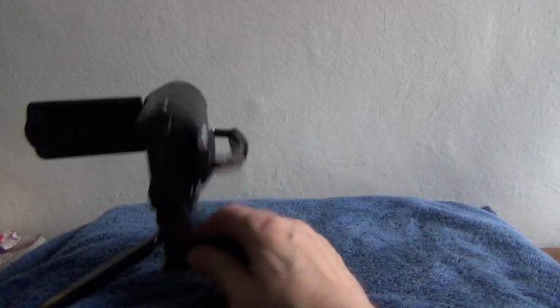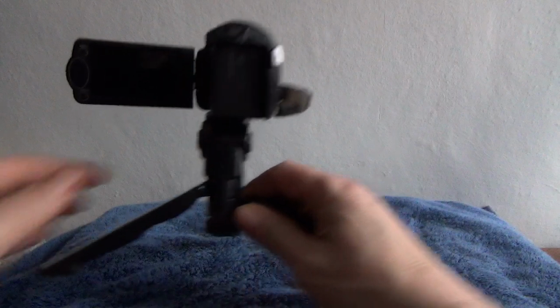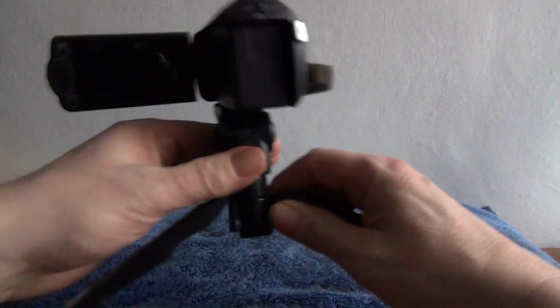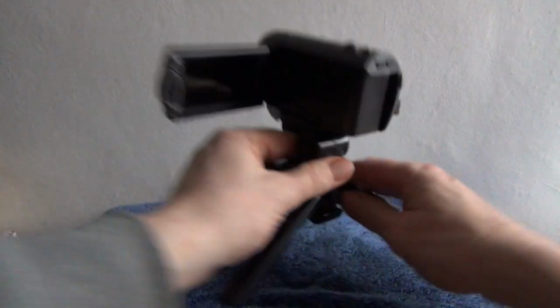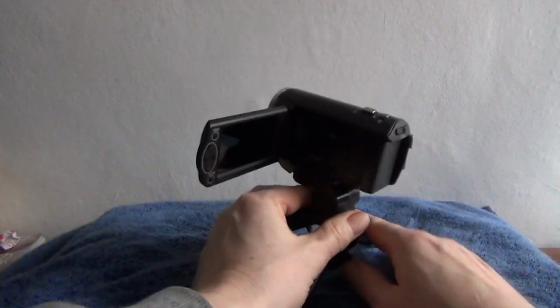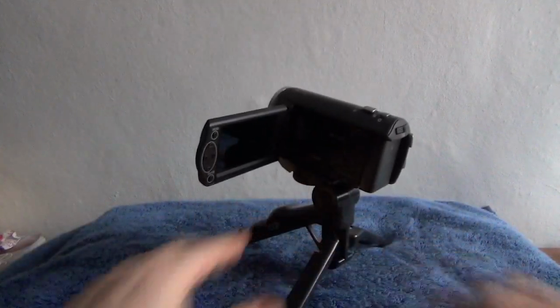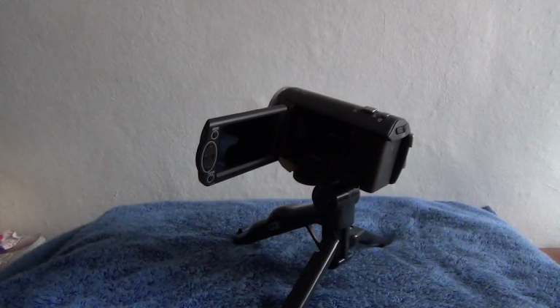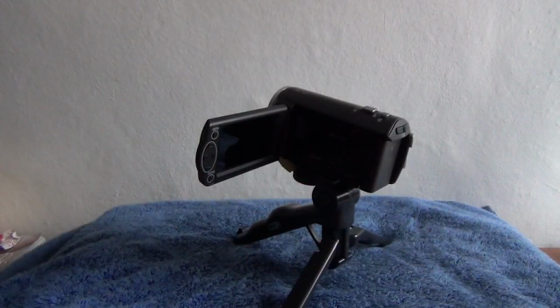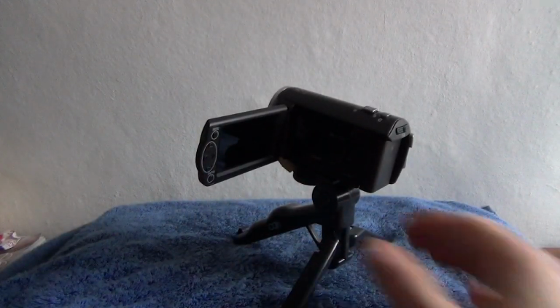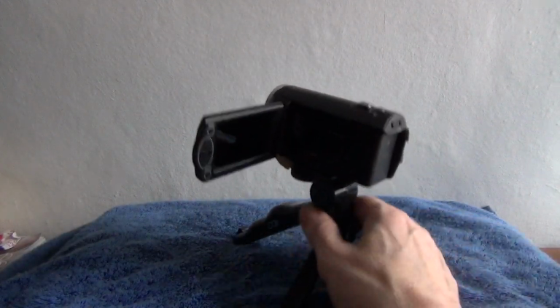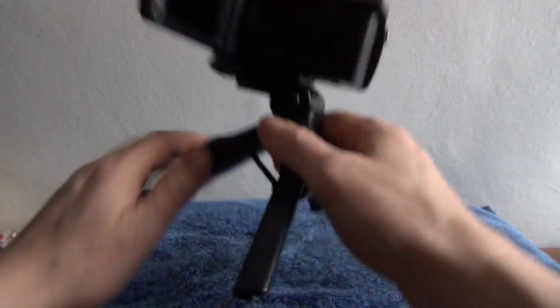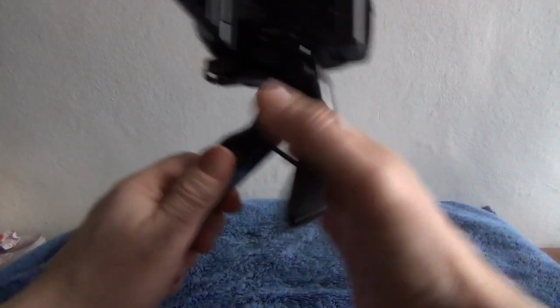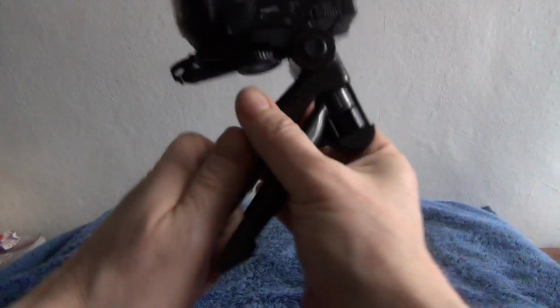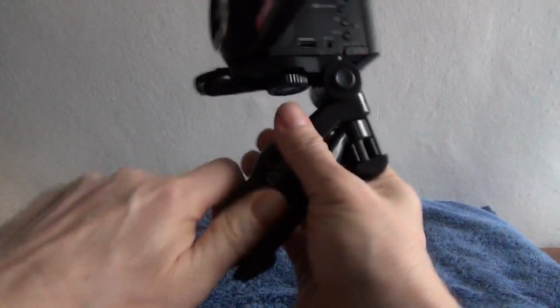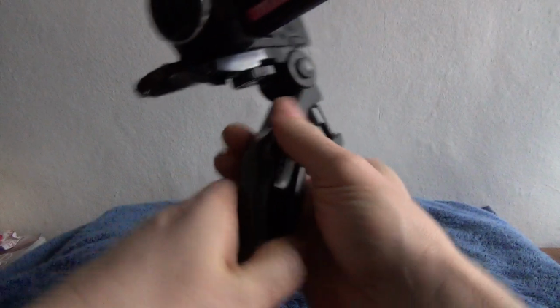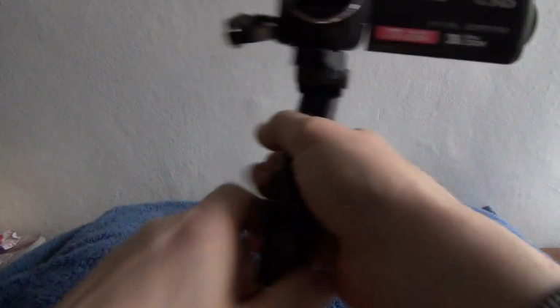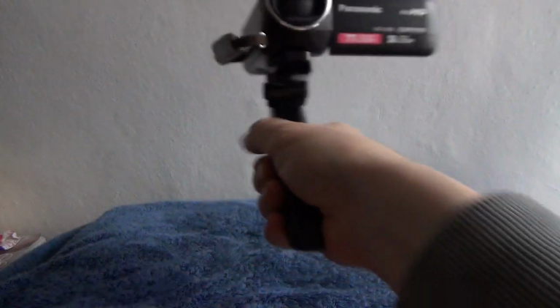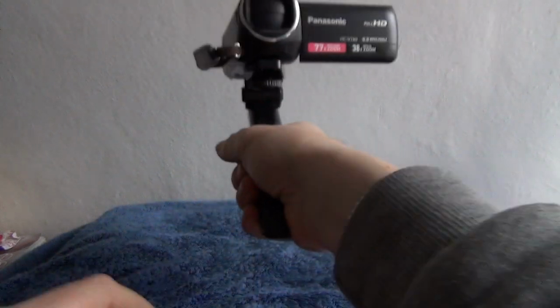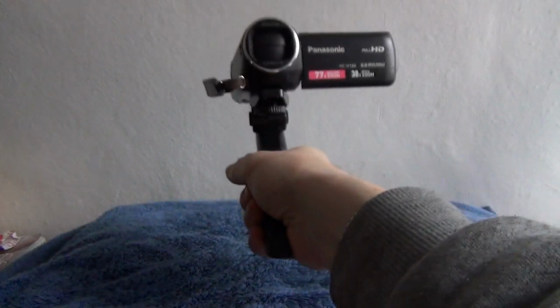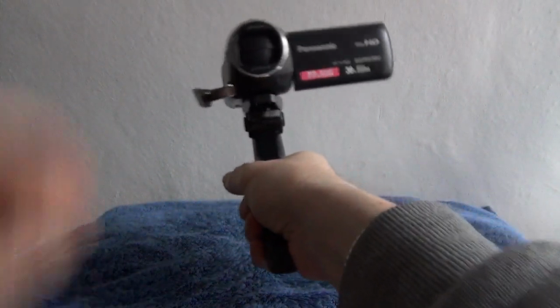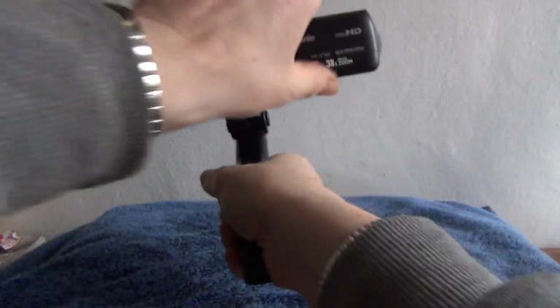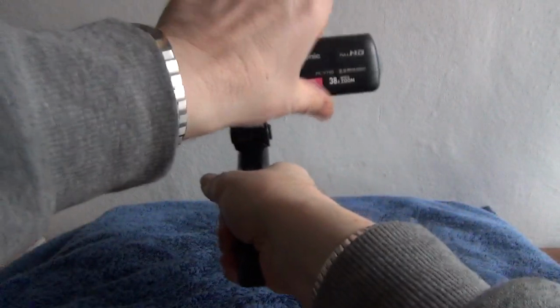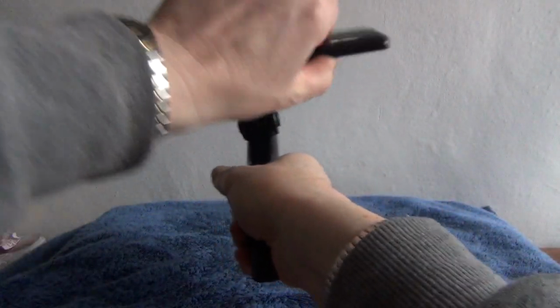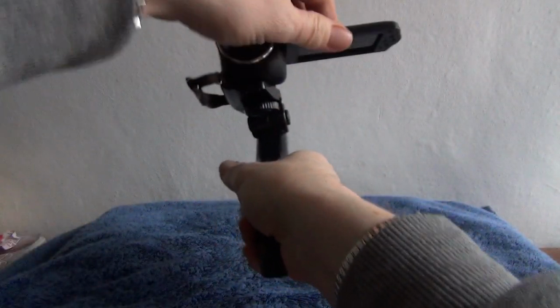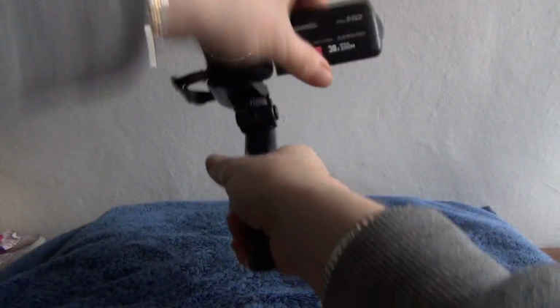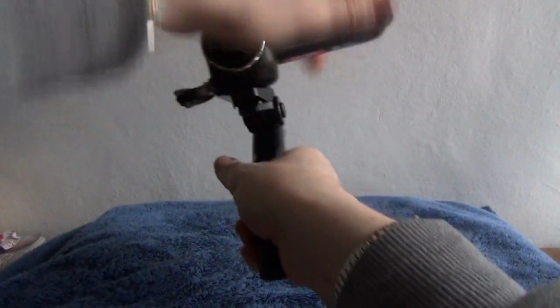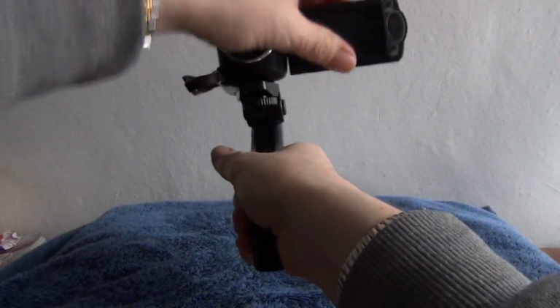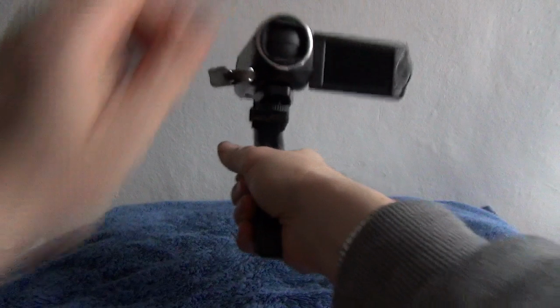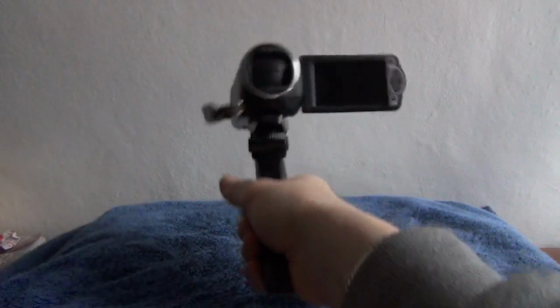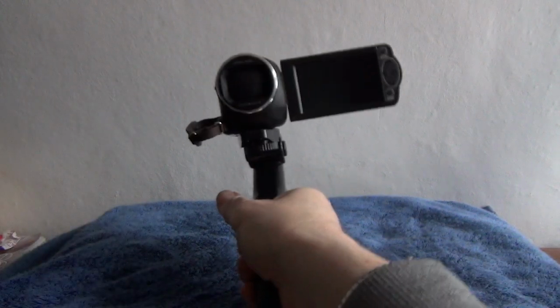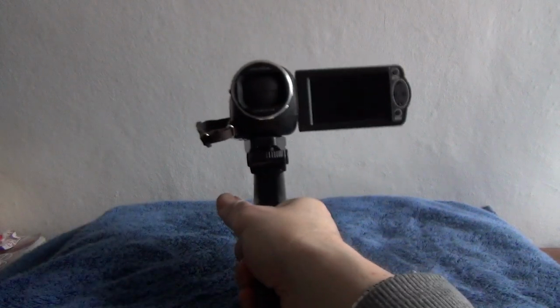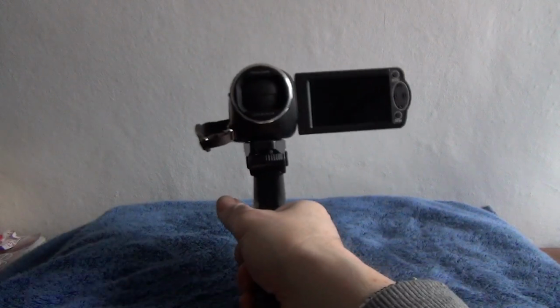And a little tripod so it can sit nicely on your desktop, and also doubles up as a recording trigger type thing, so you can hold it and do your selfie work like that.